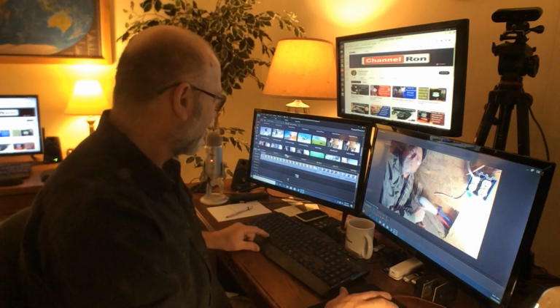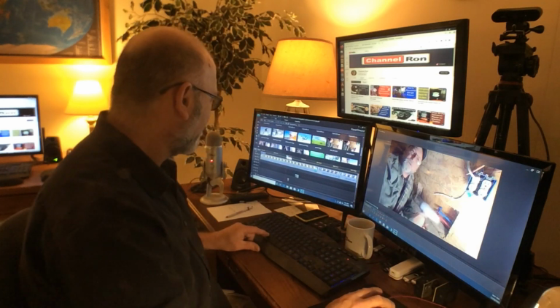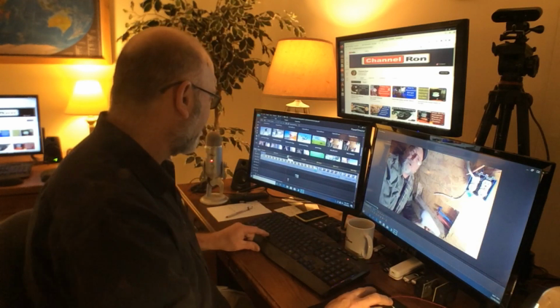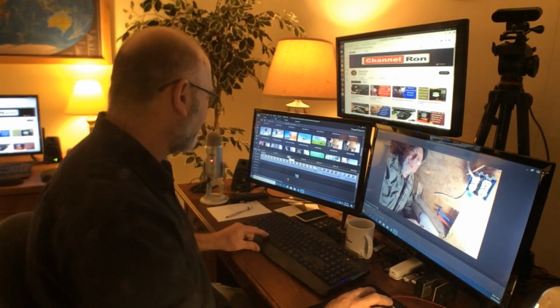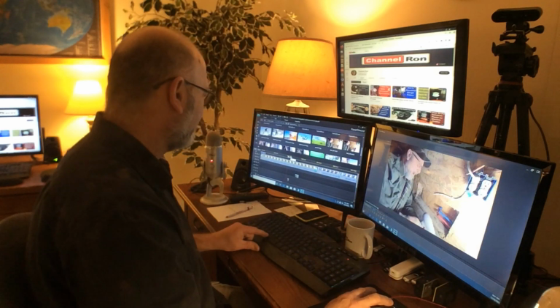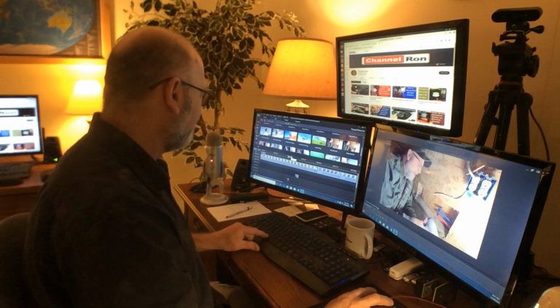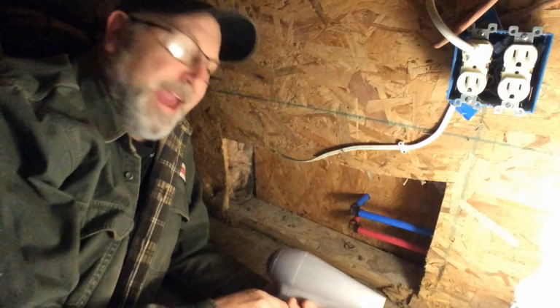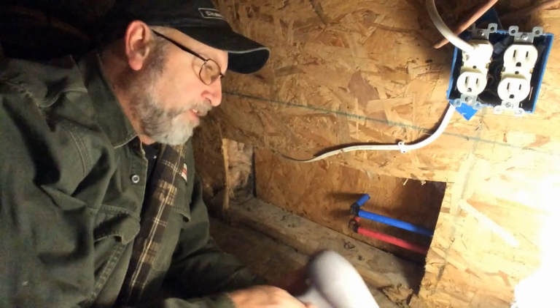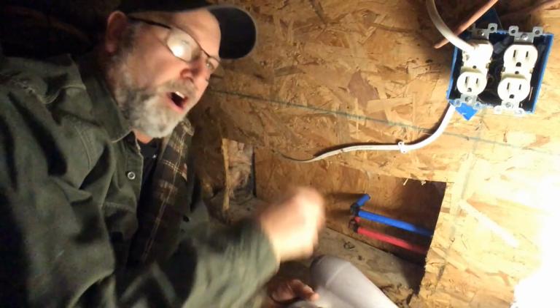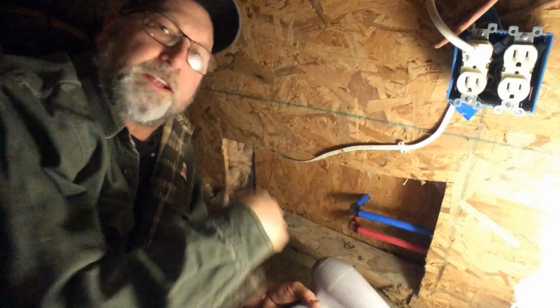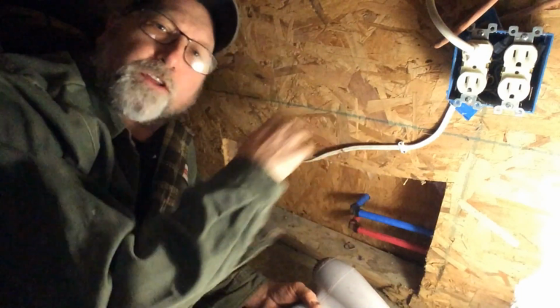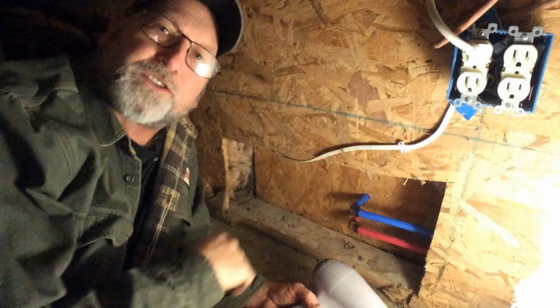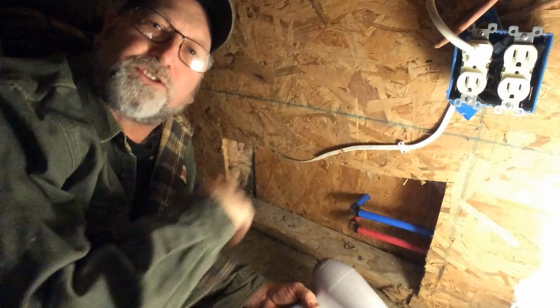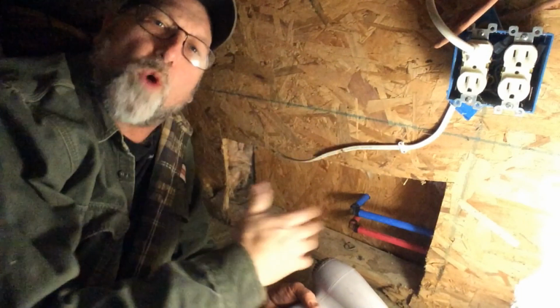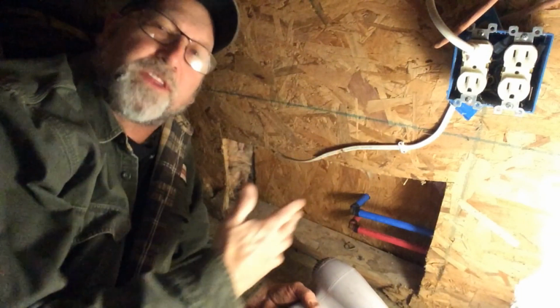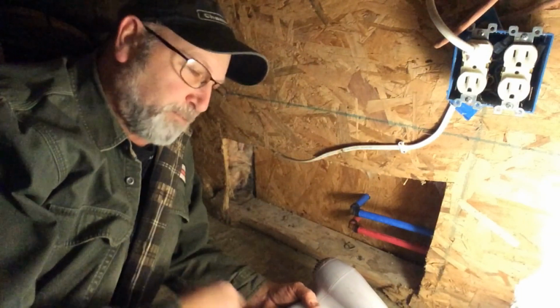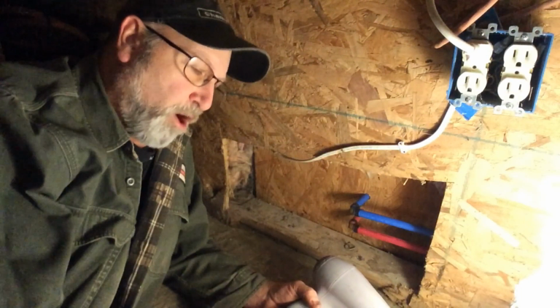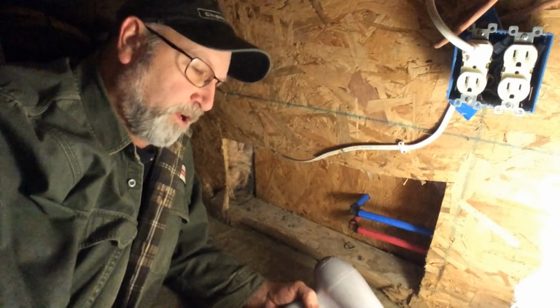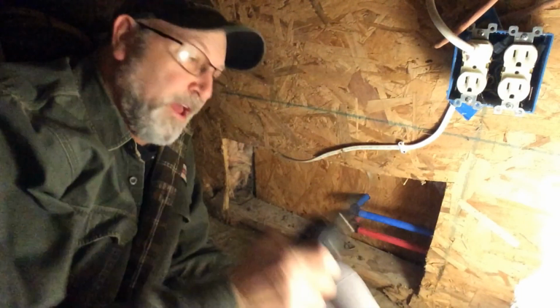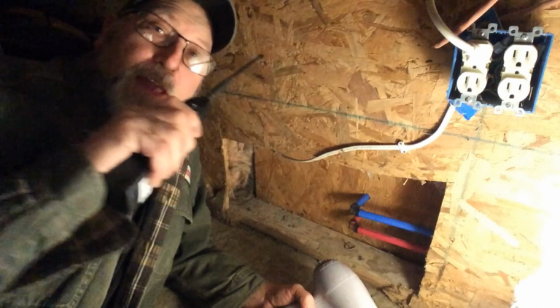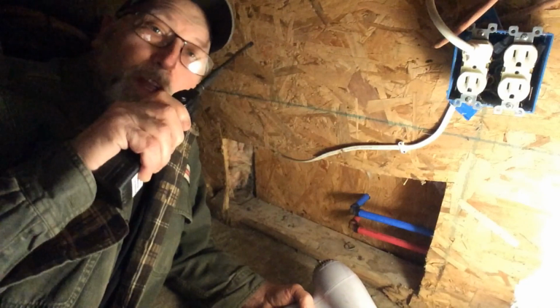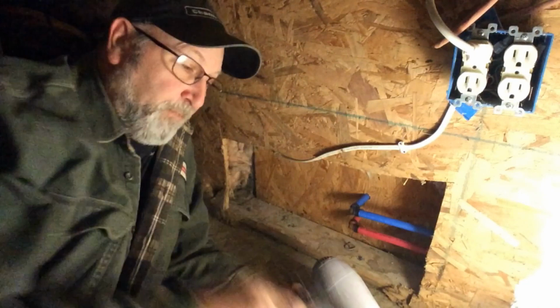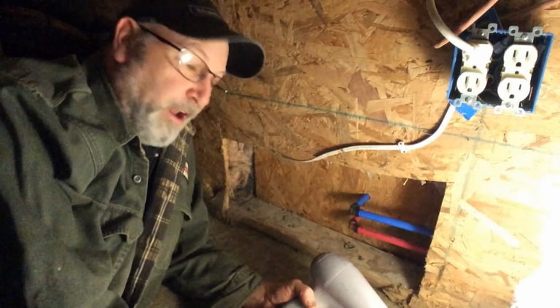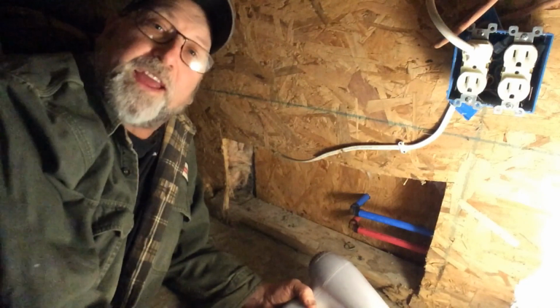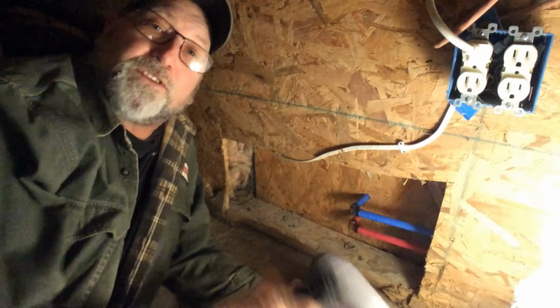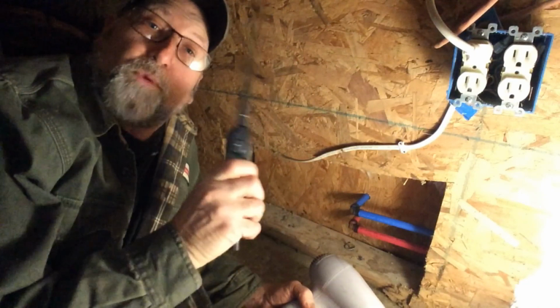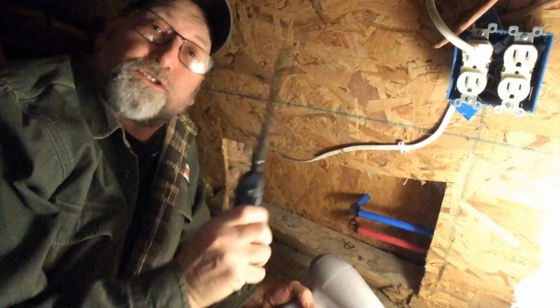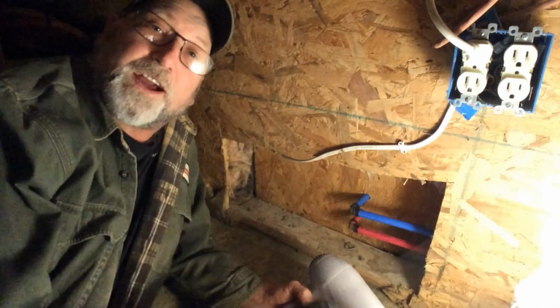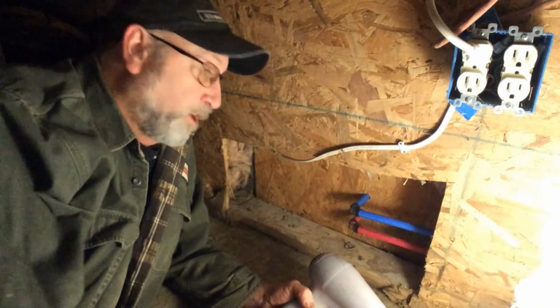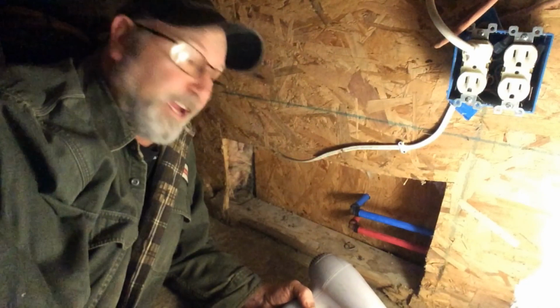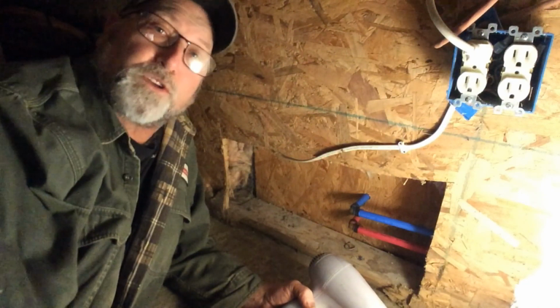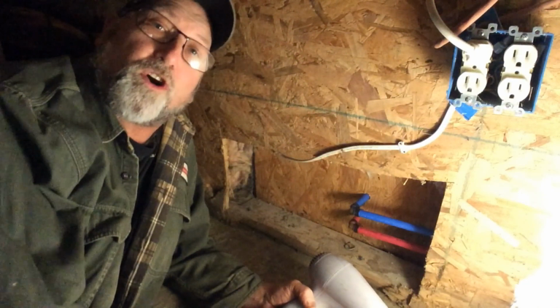There's someone going around and they are cleaning out all the closets and trying to open everything up as much as possible. Another thing to have is a radio so you can kind of stay in communication on what's going on.